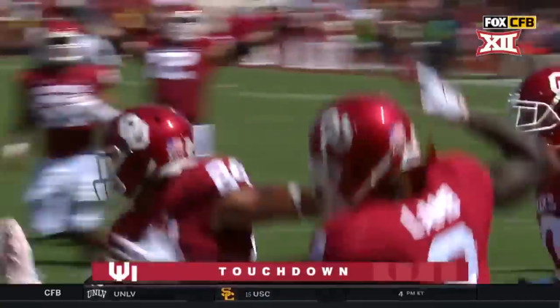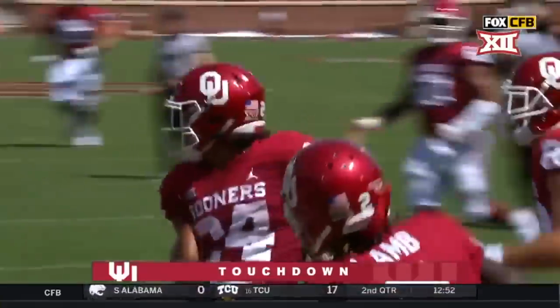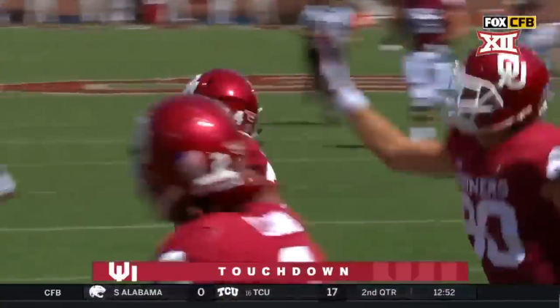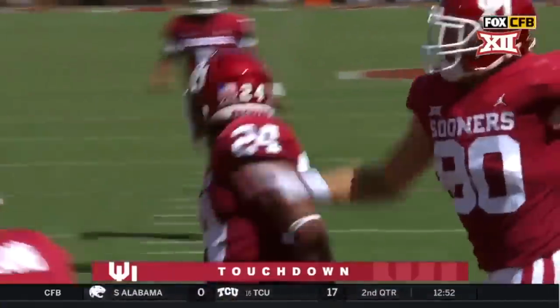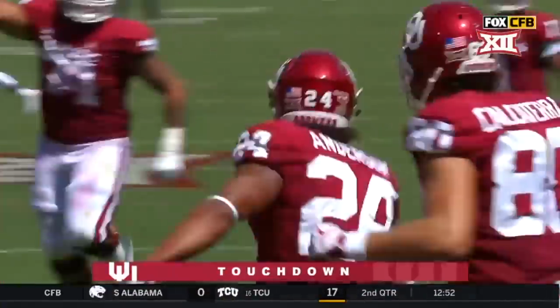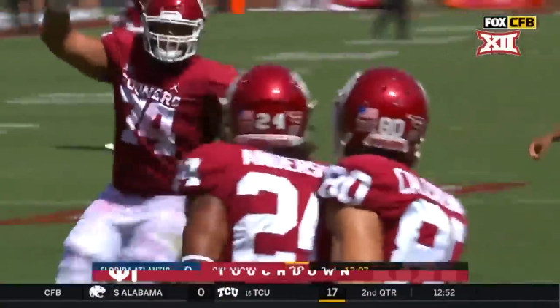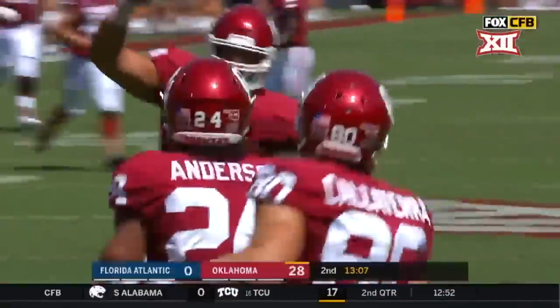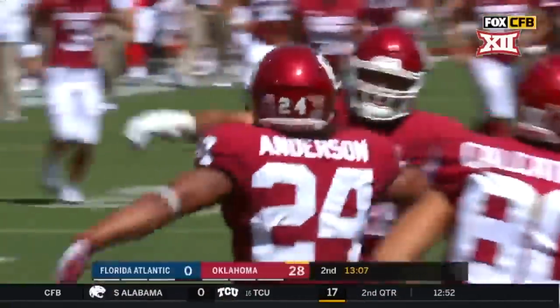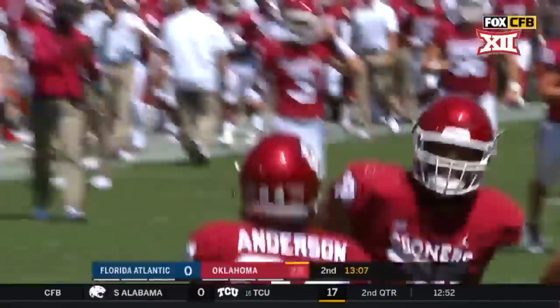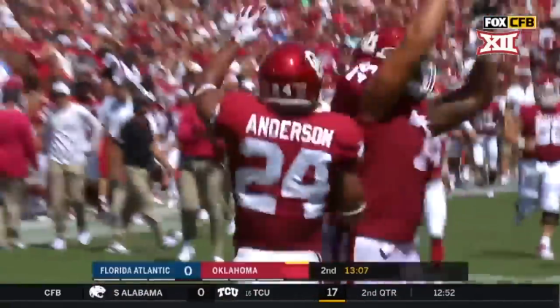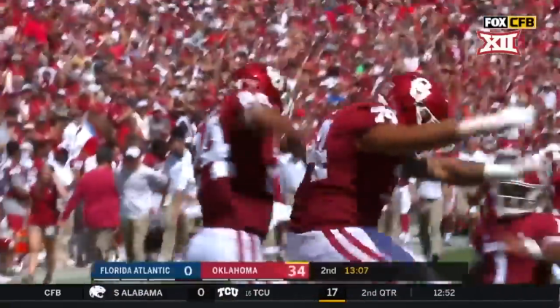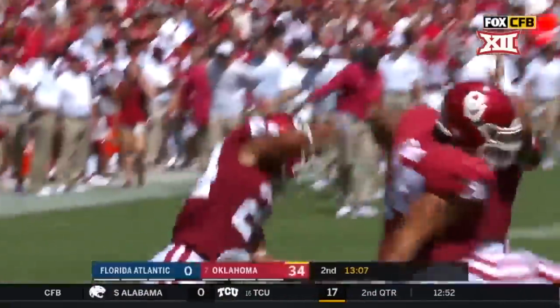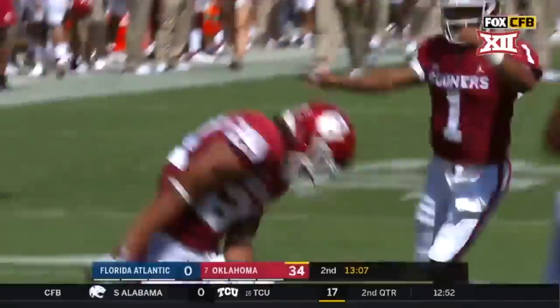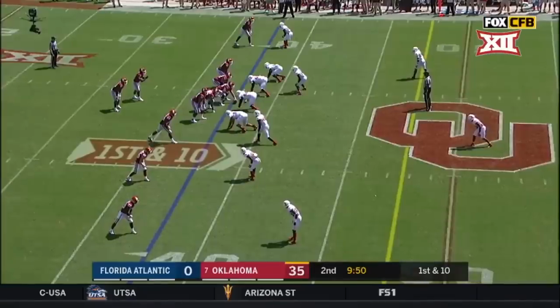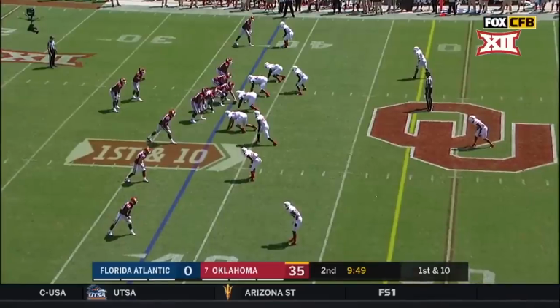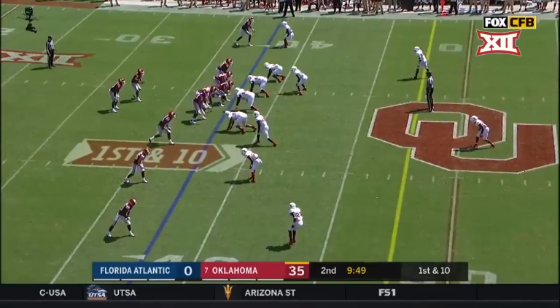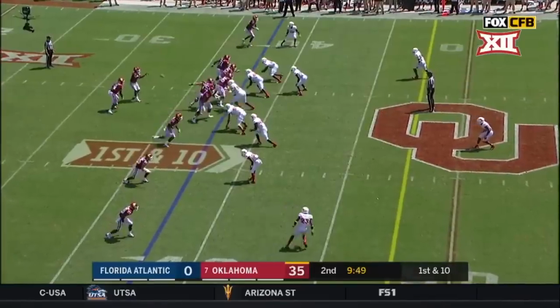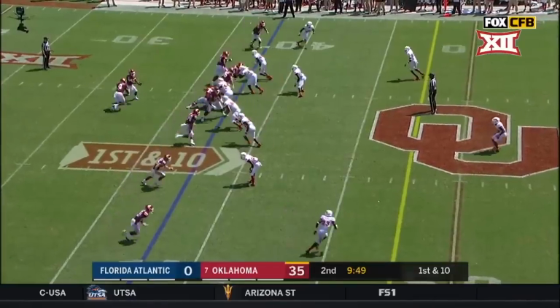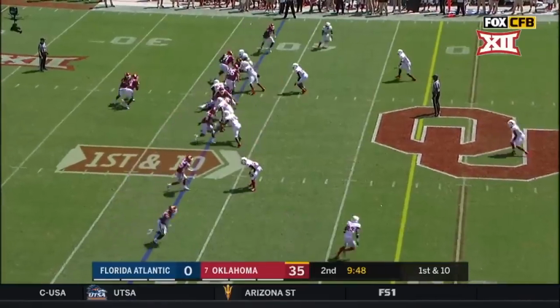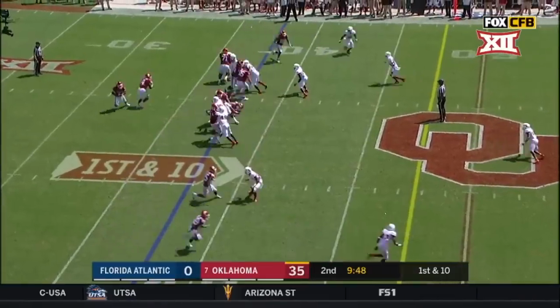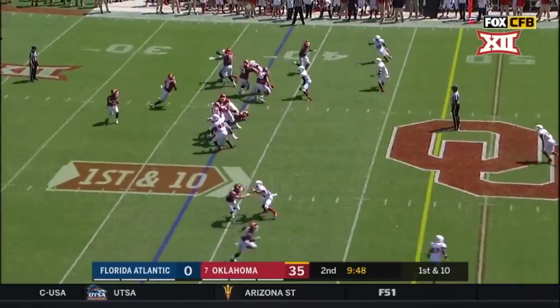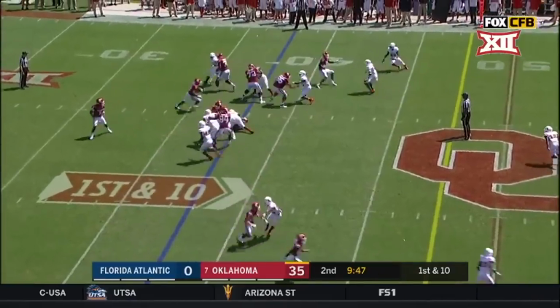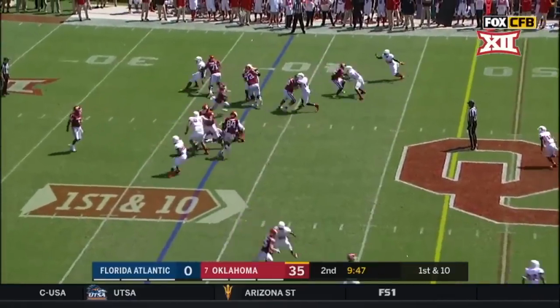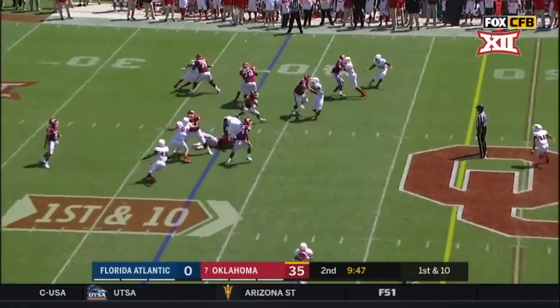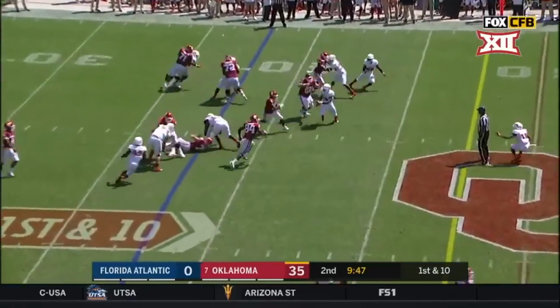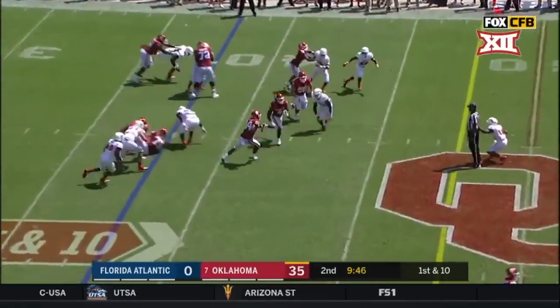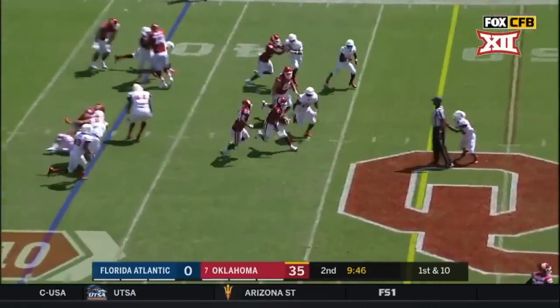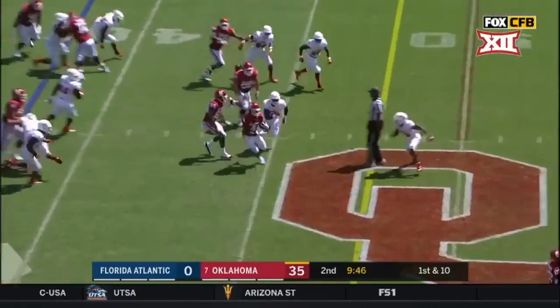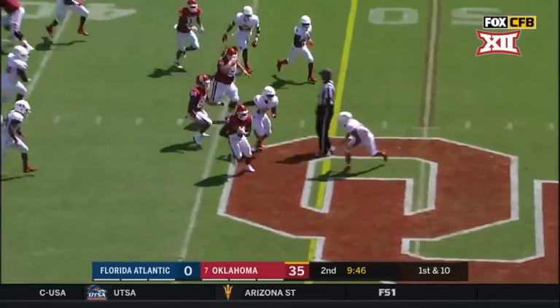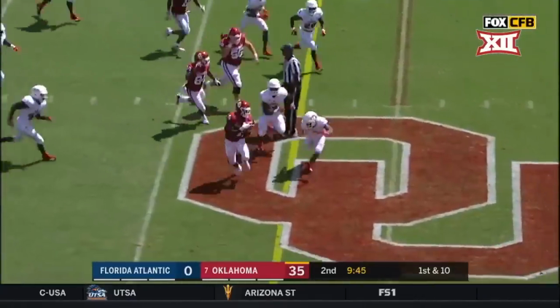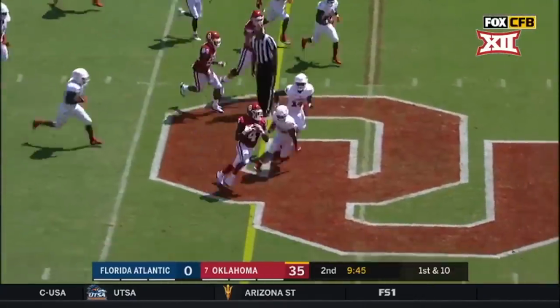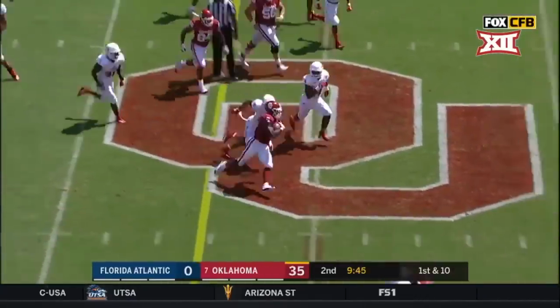I think his name's going to be on that list. First and 10 at the 38 — Sermon, first down.